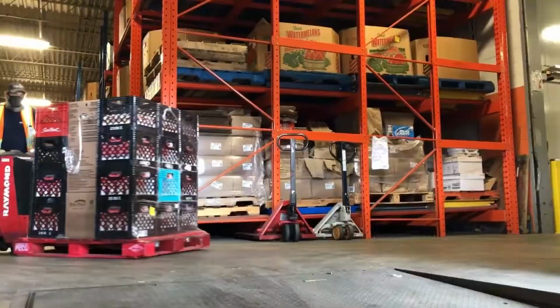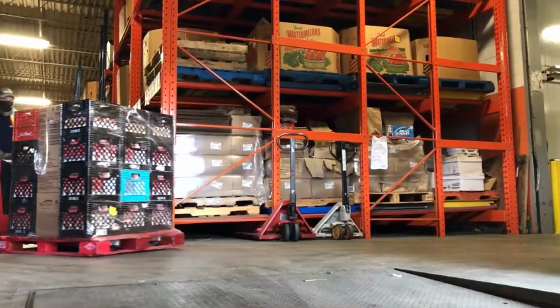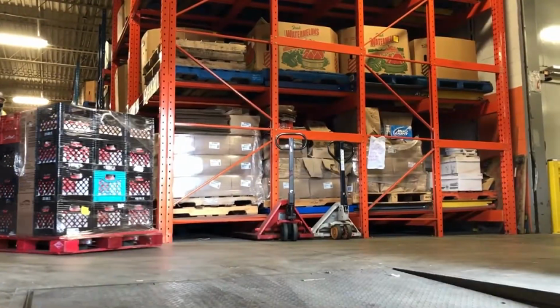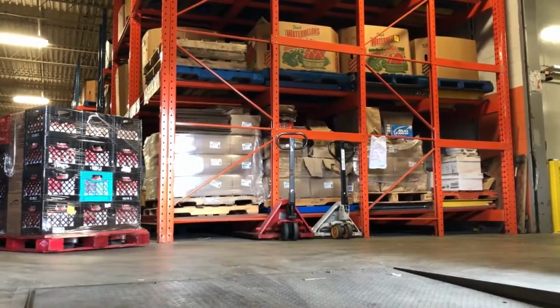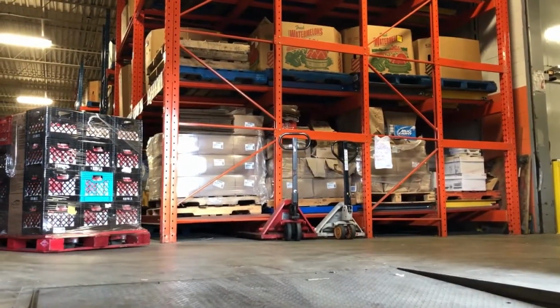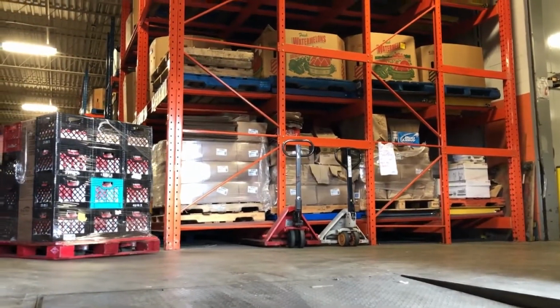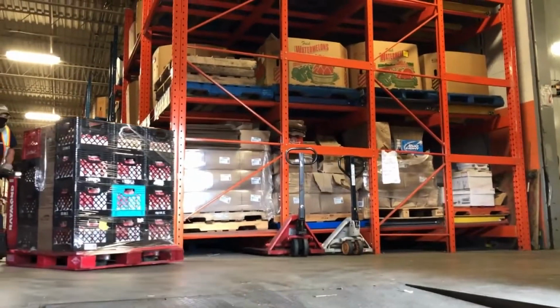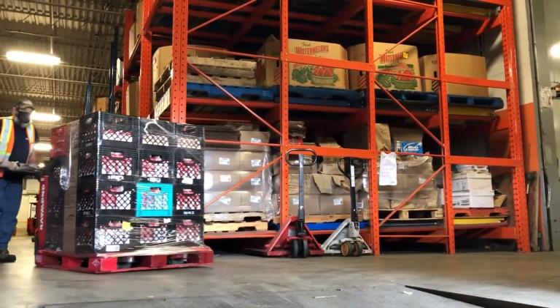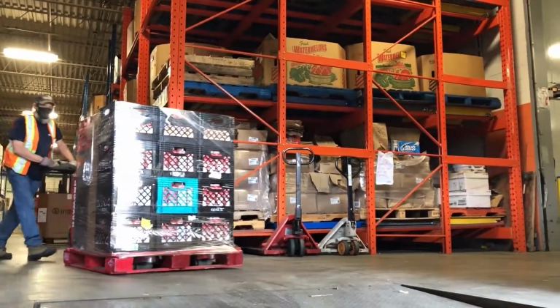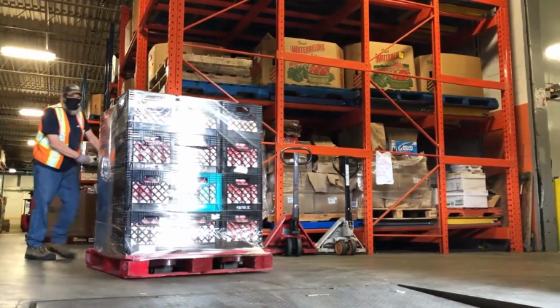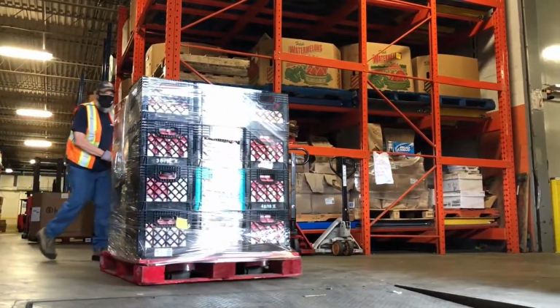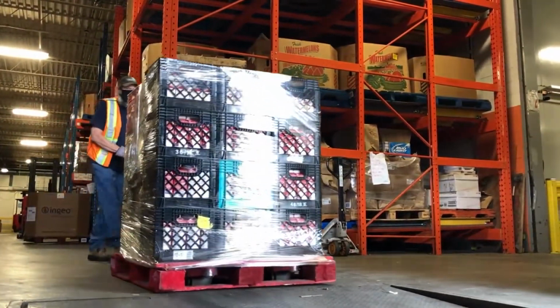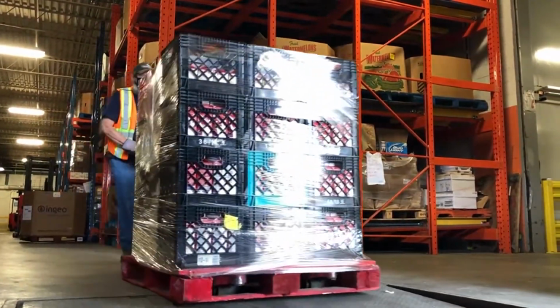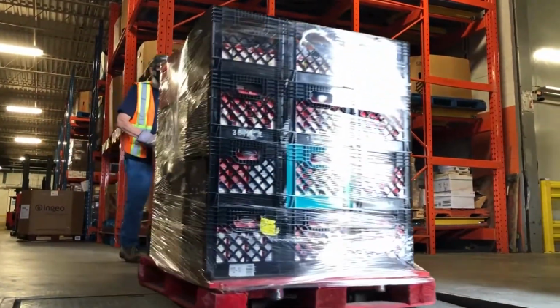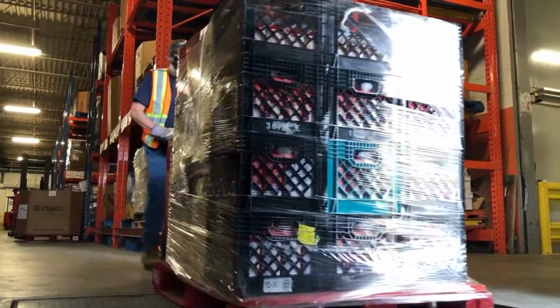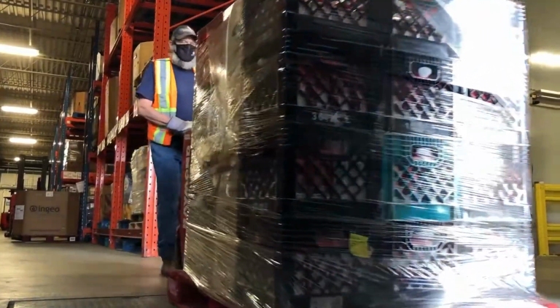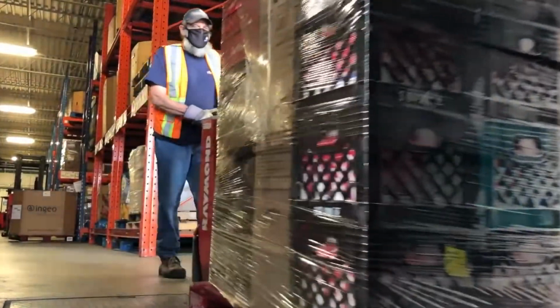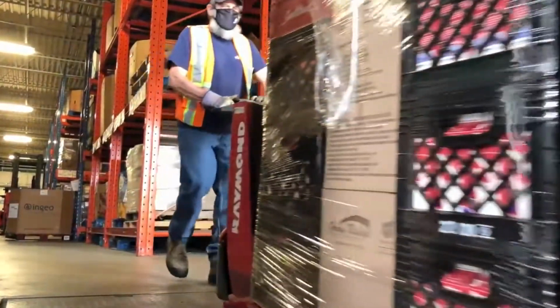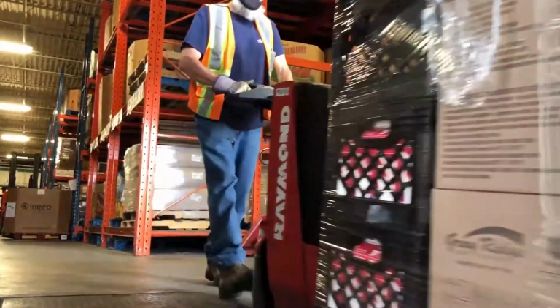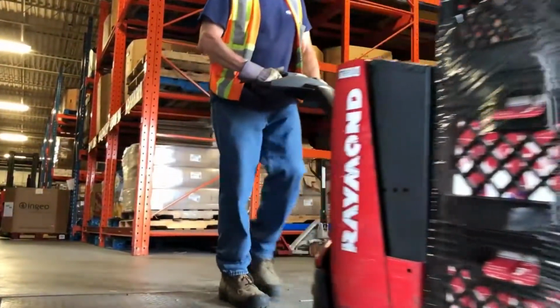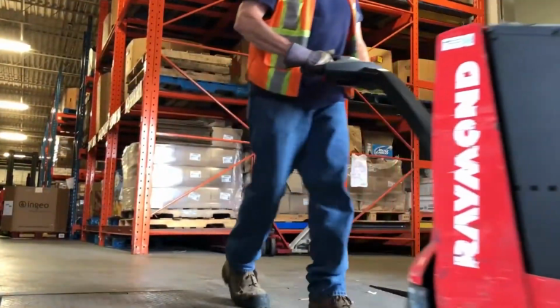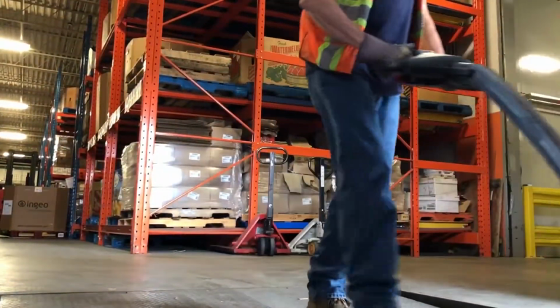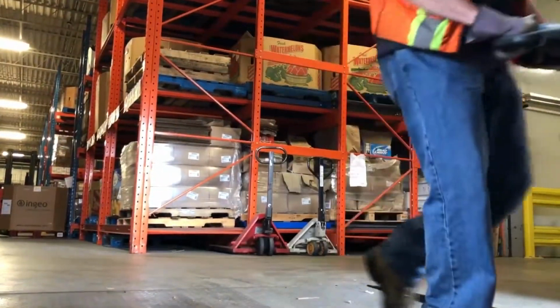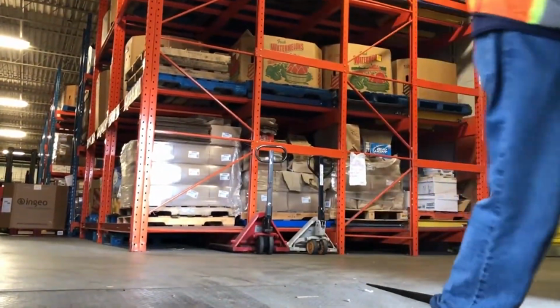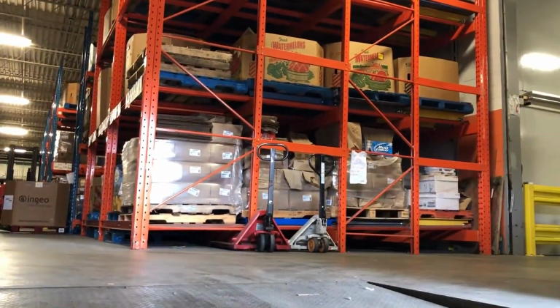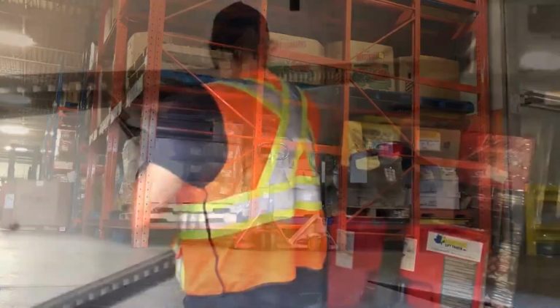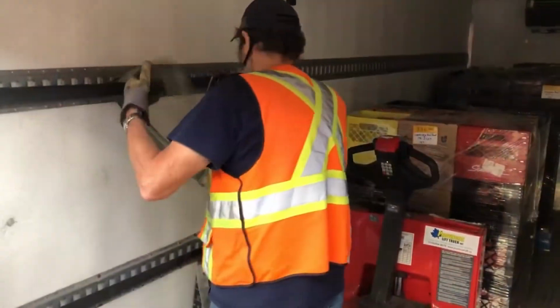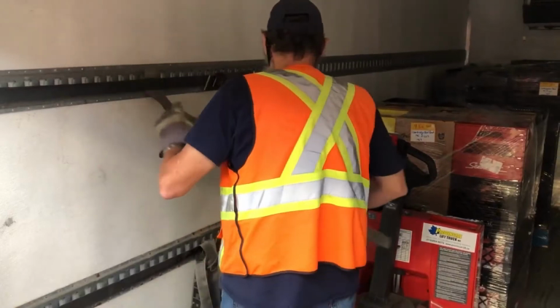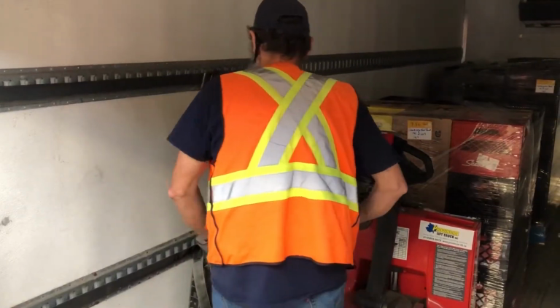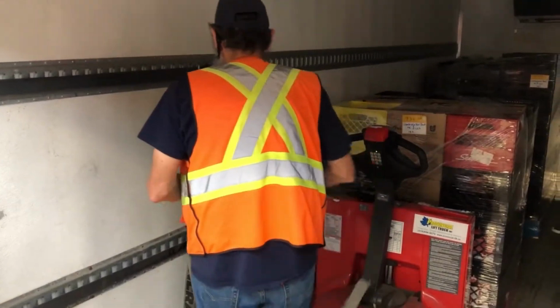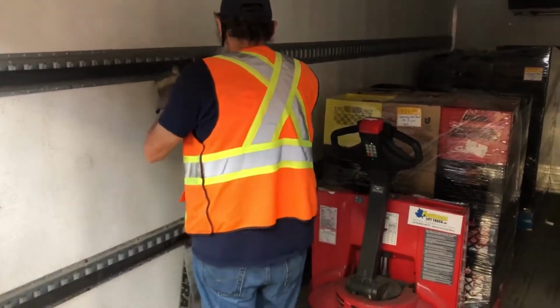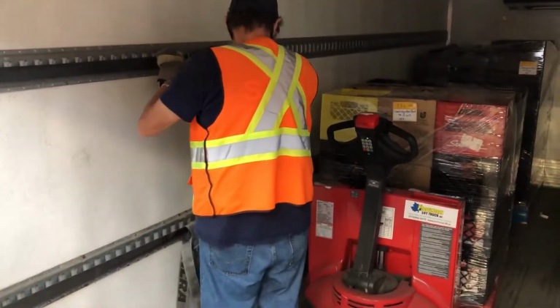The Food Bank of Waterloo Region has nine refrigerated trucks. Staff and volunteers bring skids from our warehouse to the loading docks. From there, the trucks are loaded and secured so food can be safely delivered.